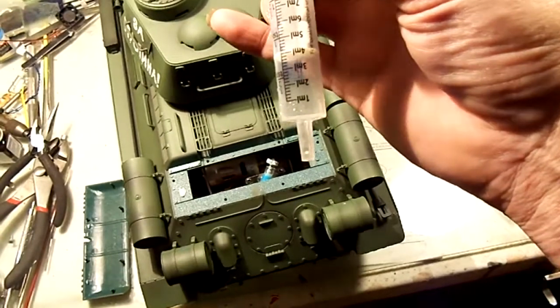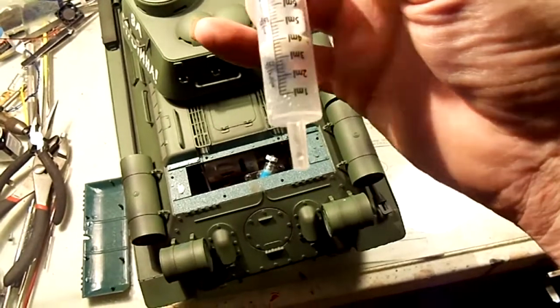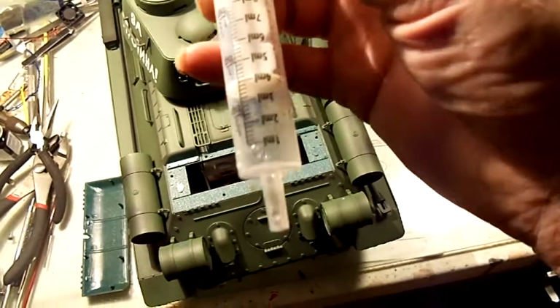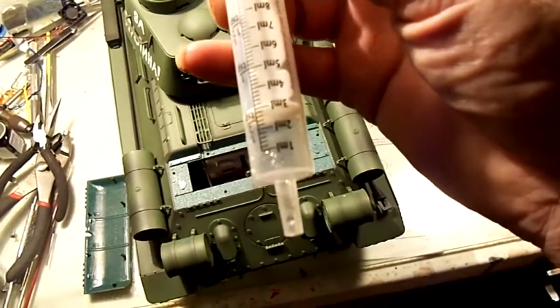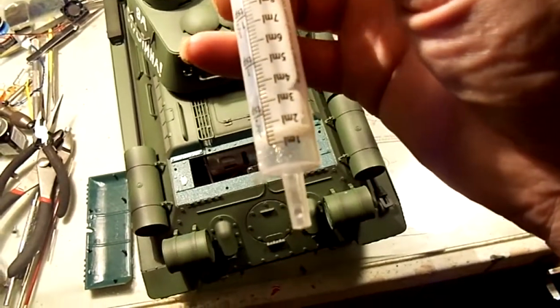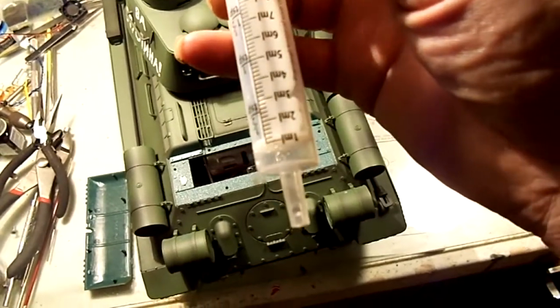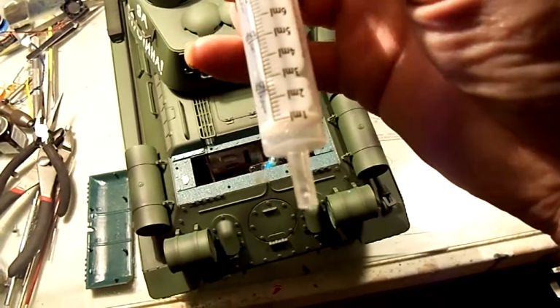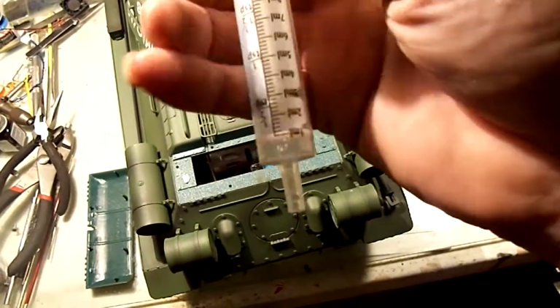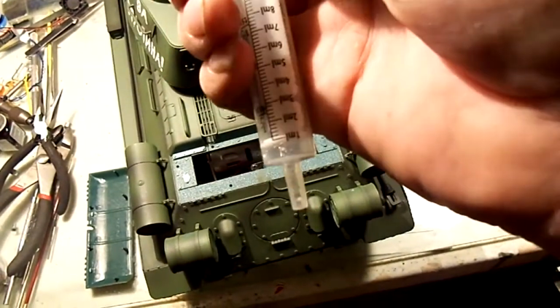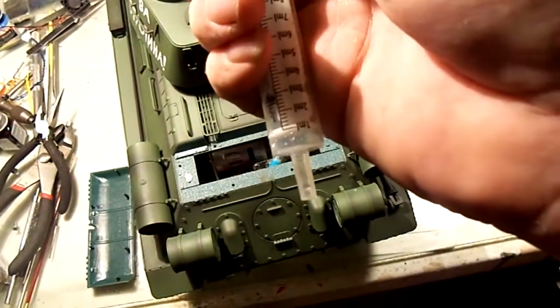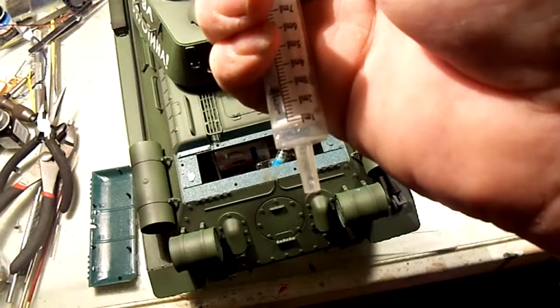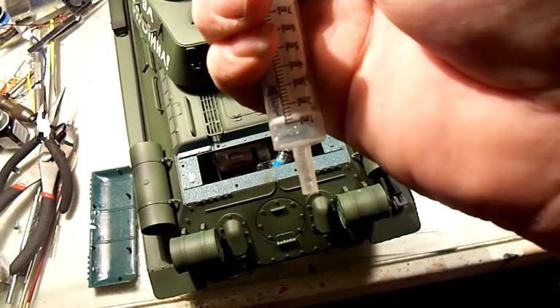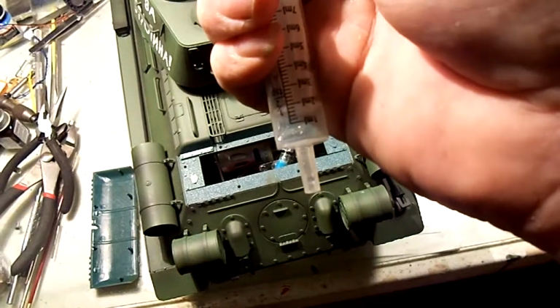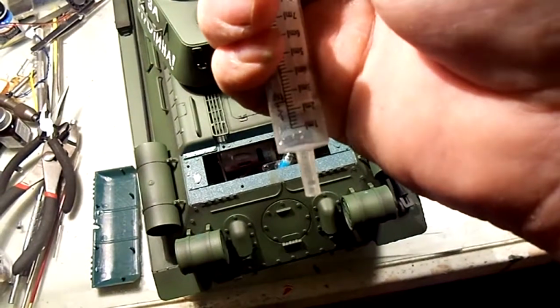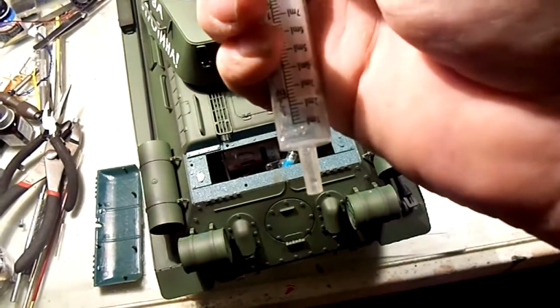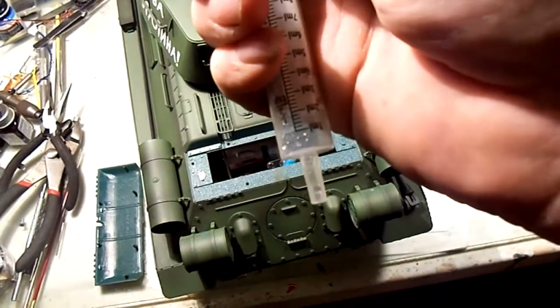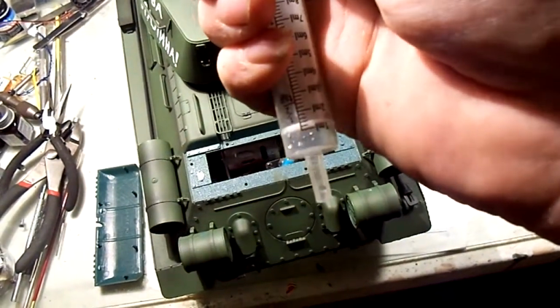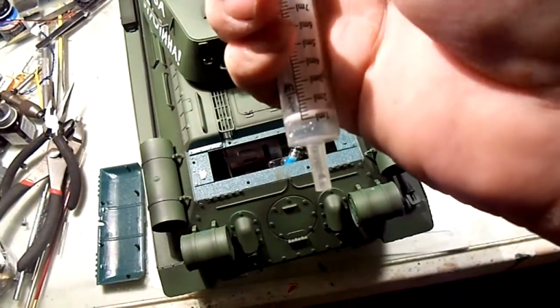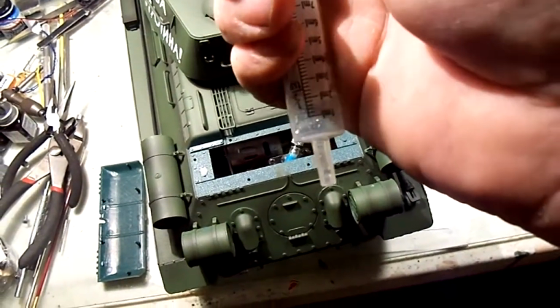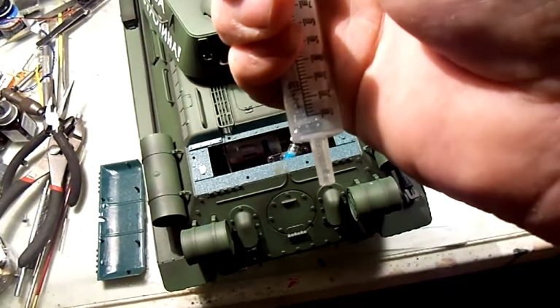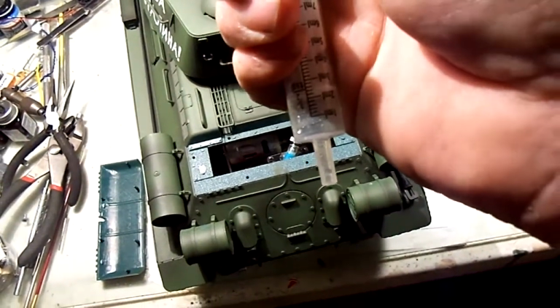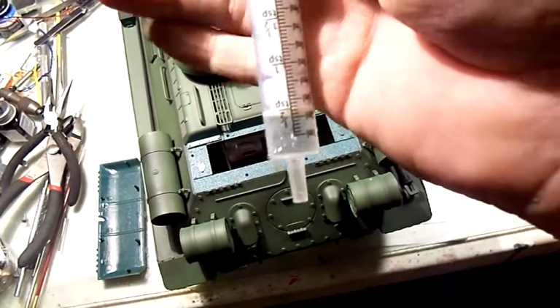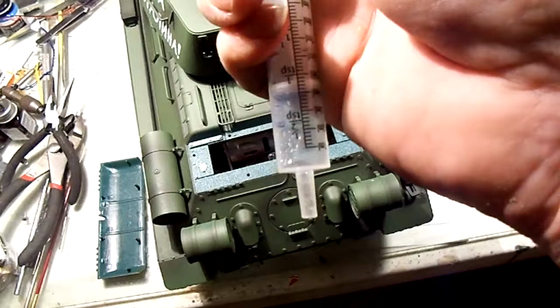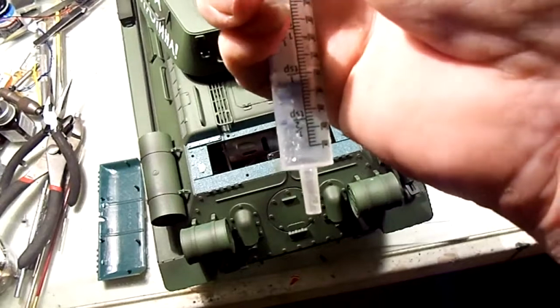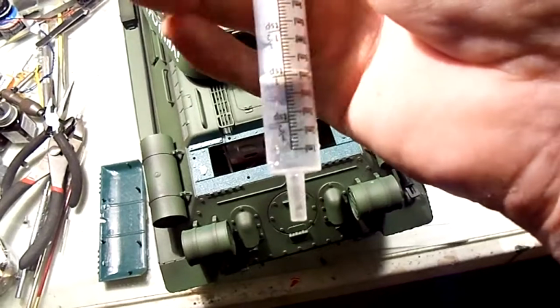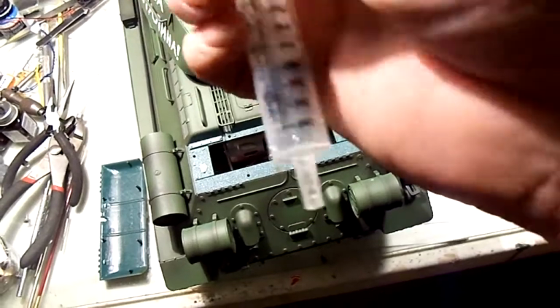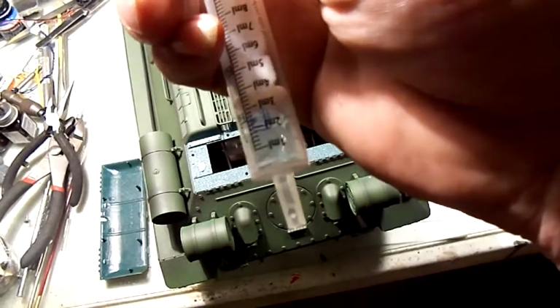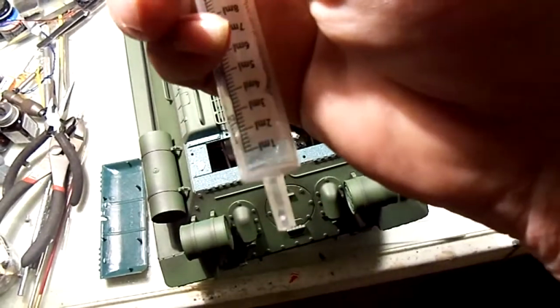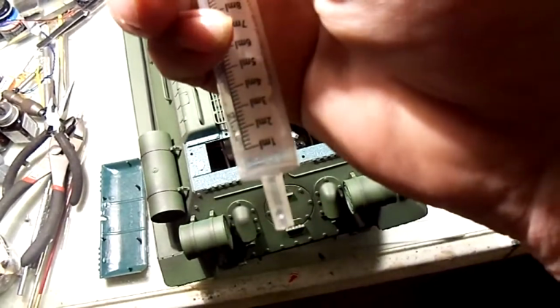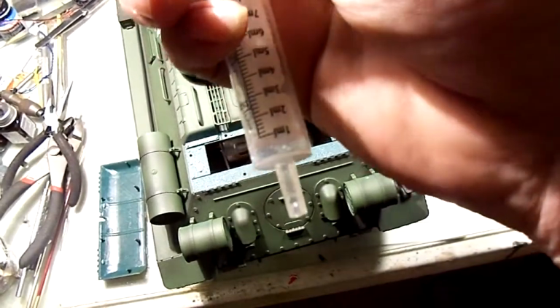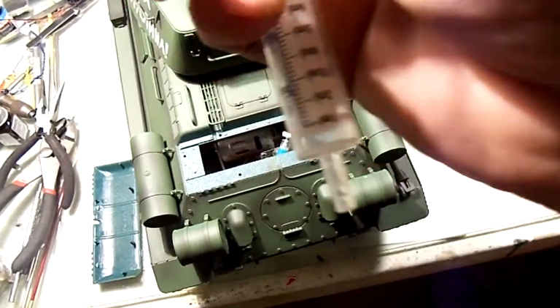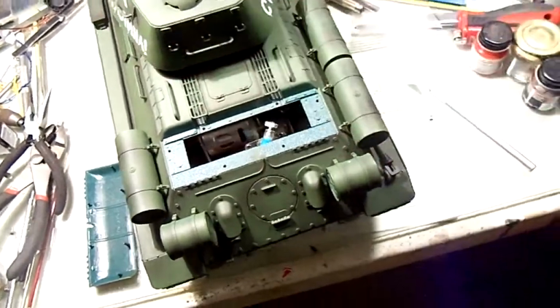It's marked — the first line is one milliliter, and then it's got two-tenths of a milliliter increments. It's also marked in teaspoons. I never put more than half a milliliter of smoke fluid in my tank at one time.